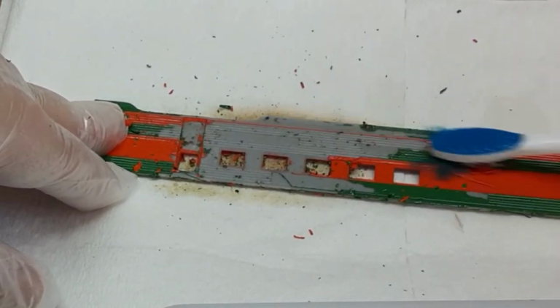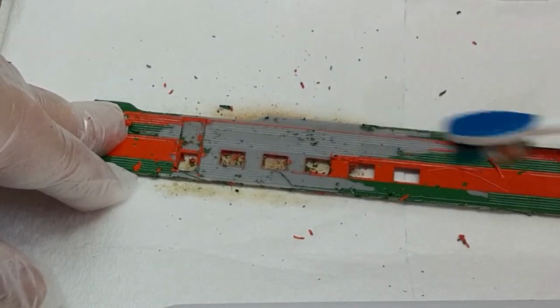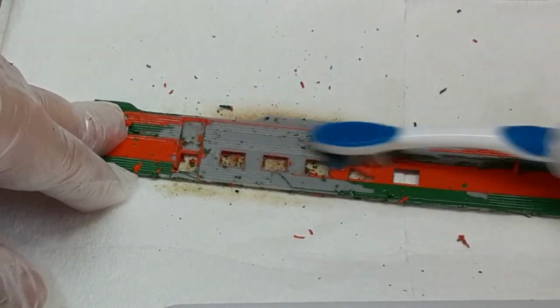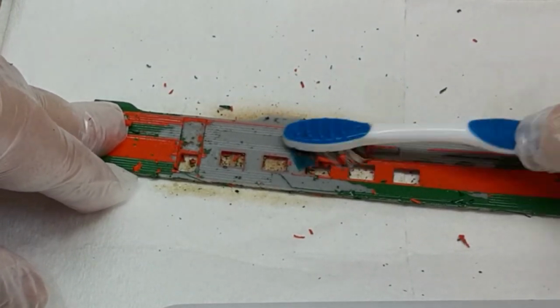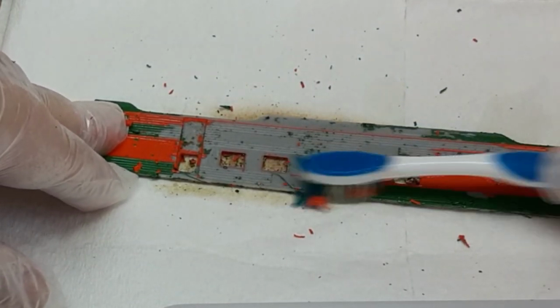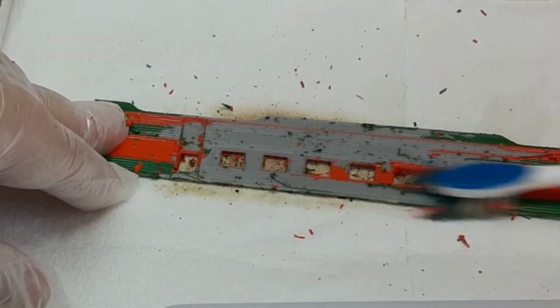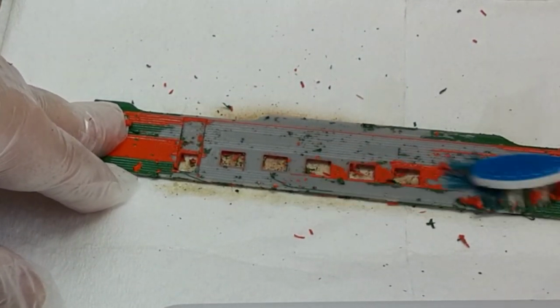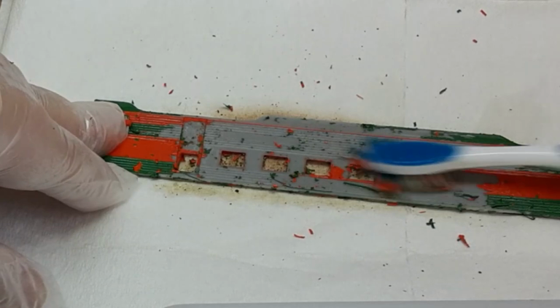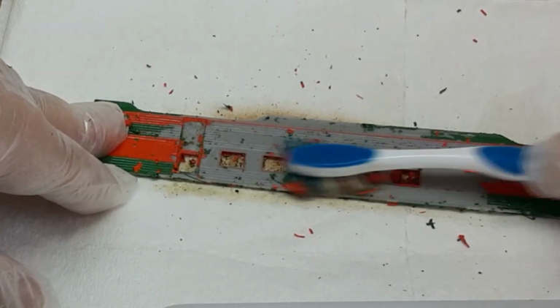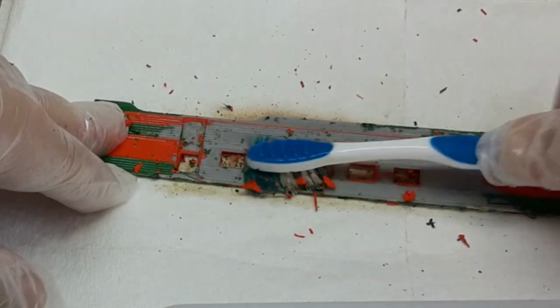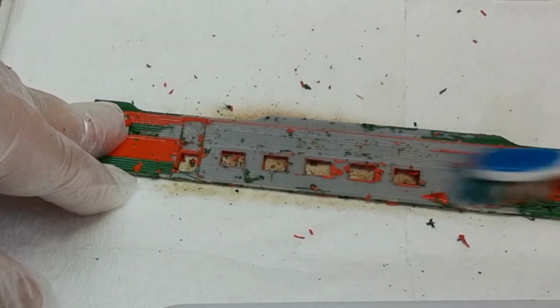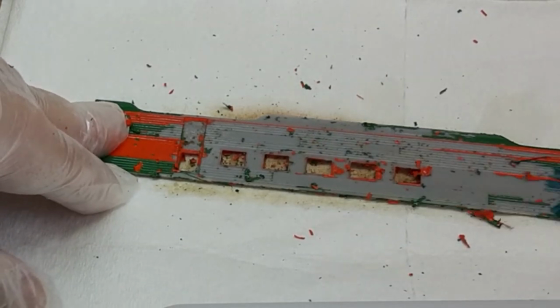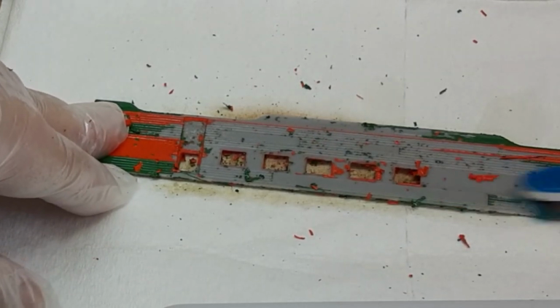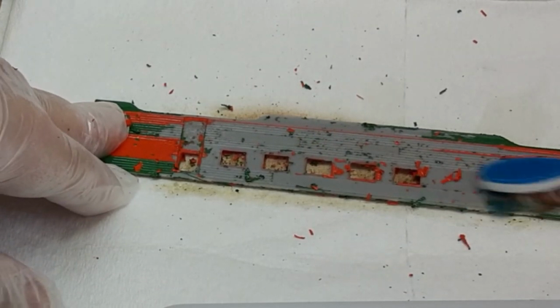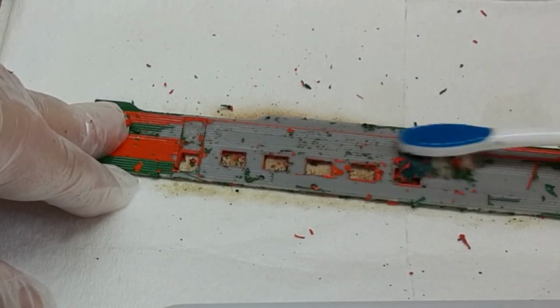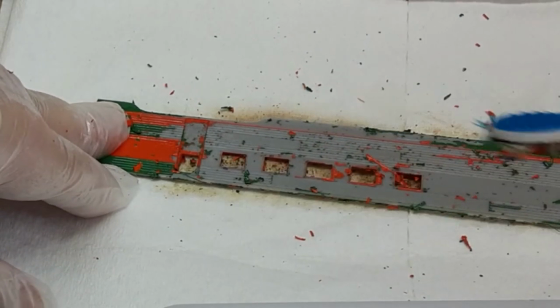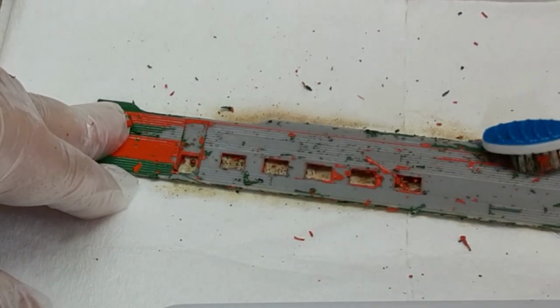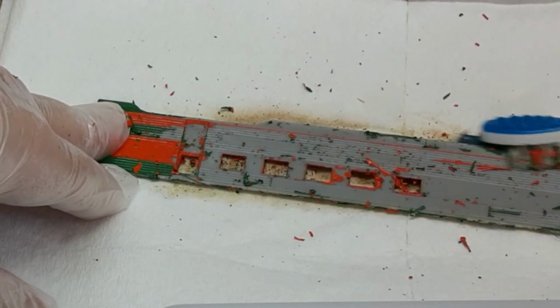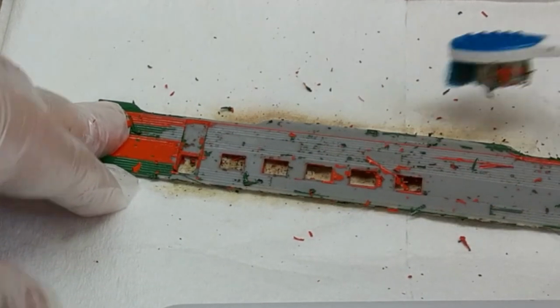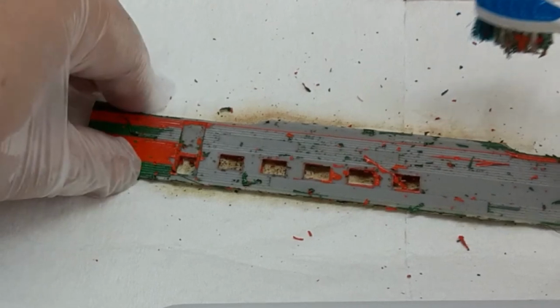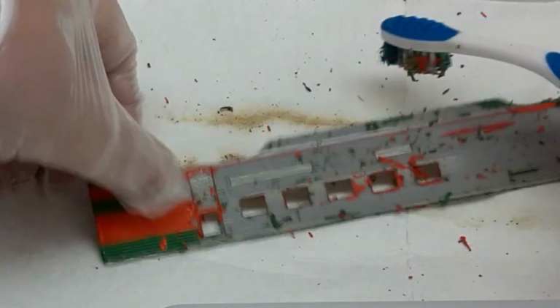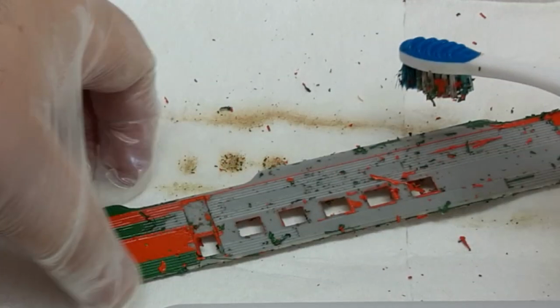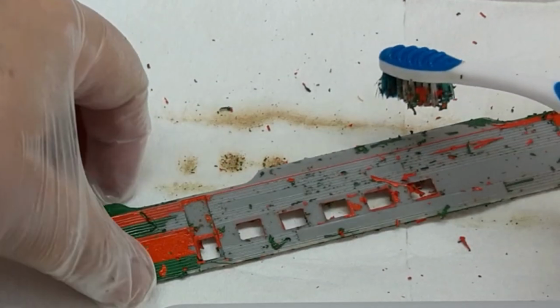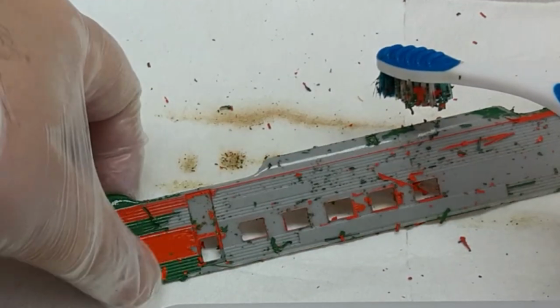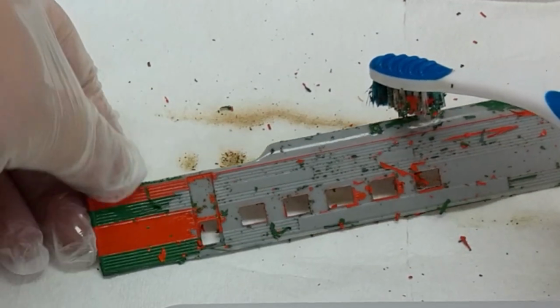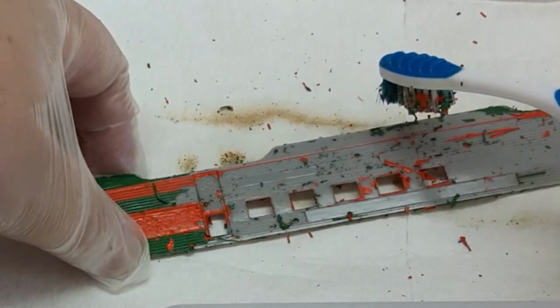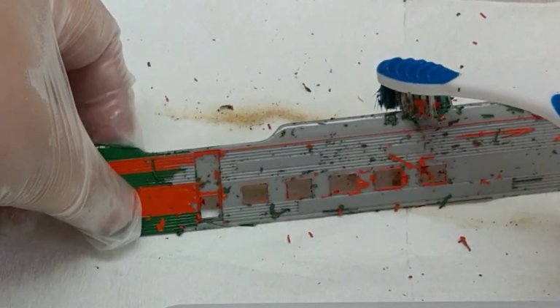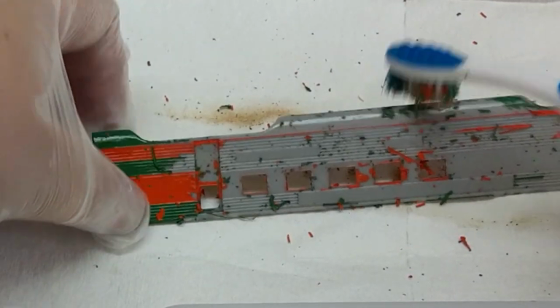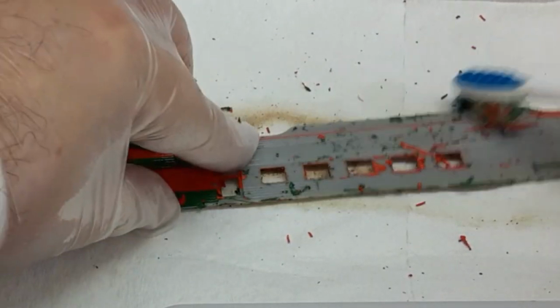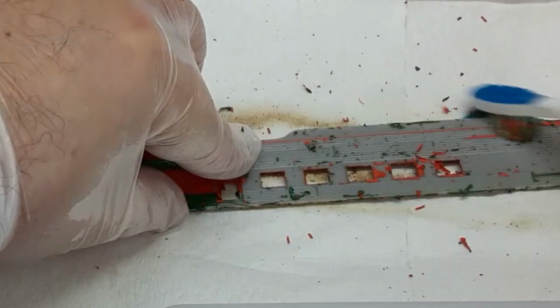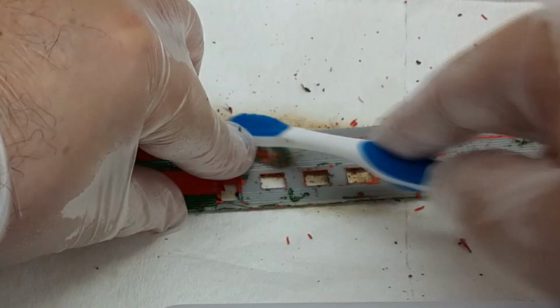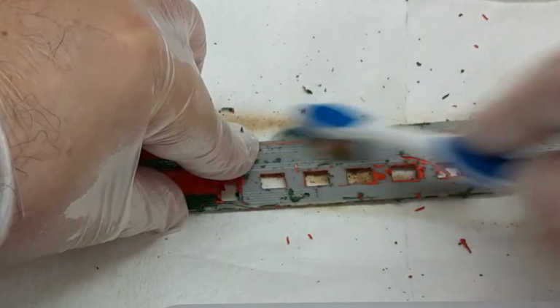It took me about 30 minutes to get almost all of the paint stripped off of this model. In the process, the second side released from the roof, and five of the six roof vents popped off. Fortunately, I was able to rescue them all.